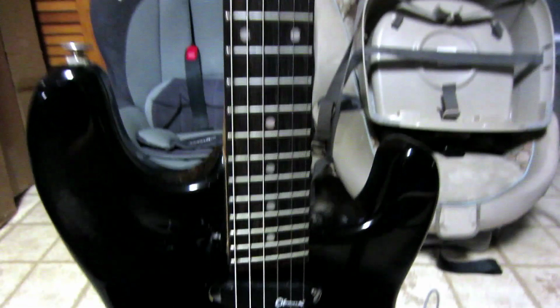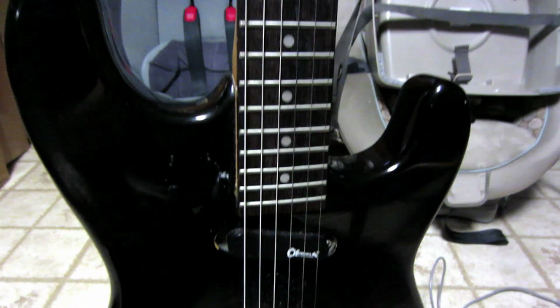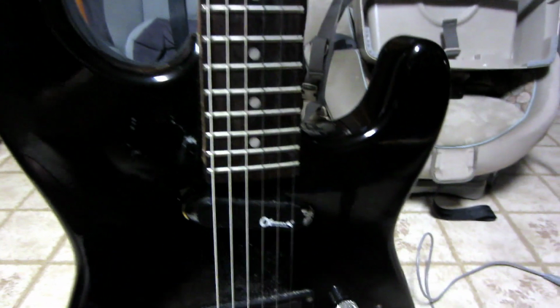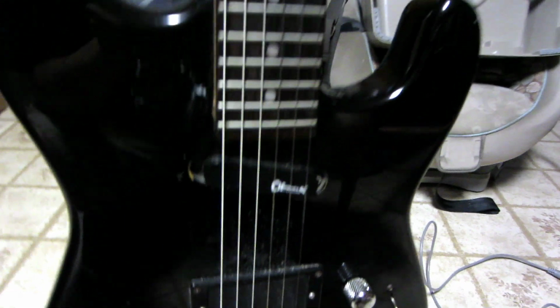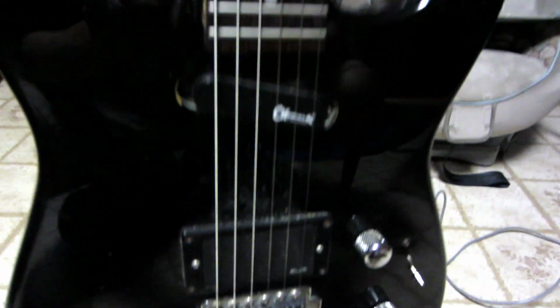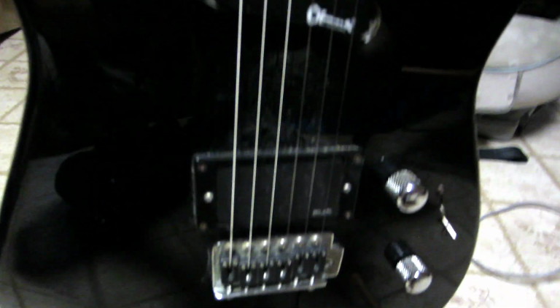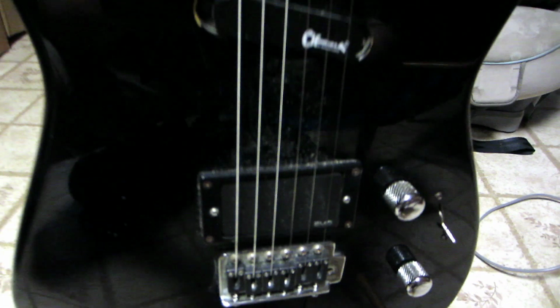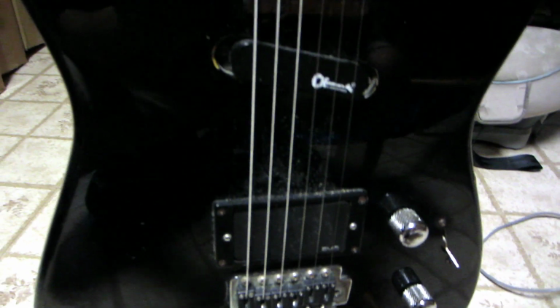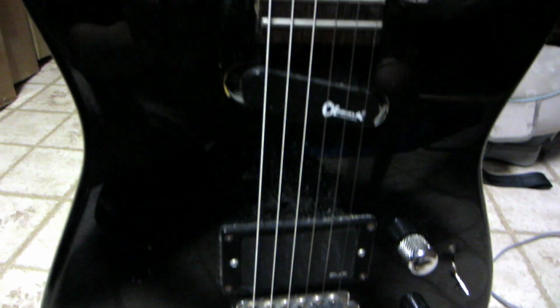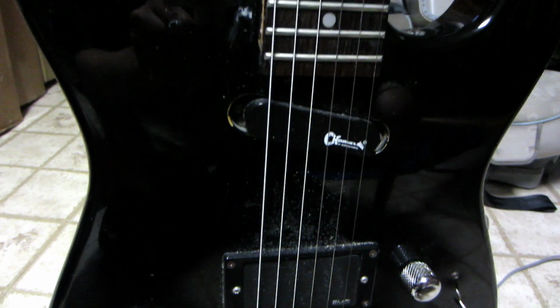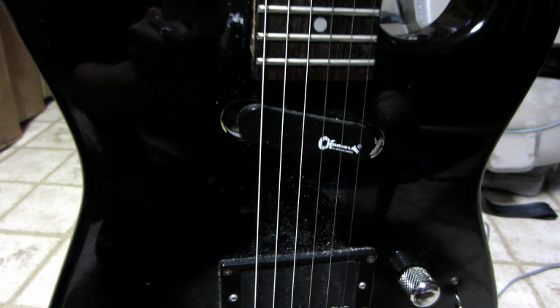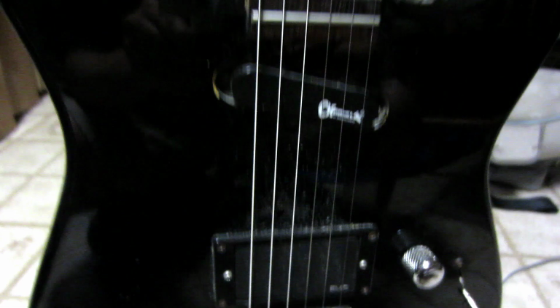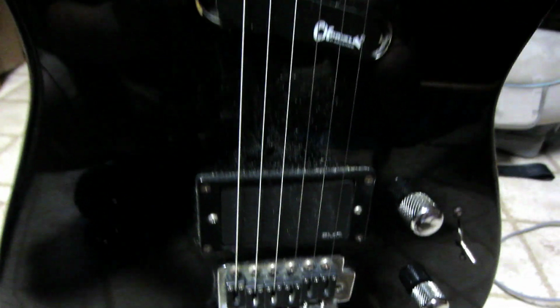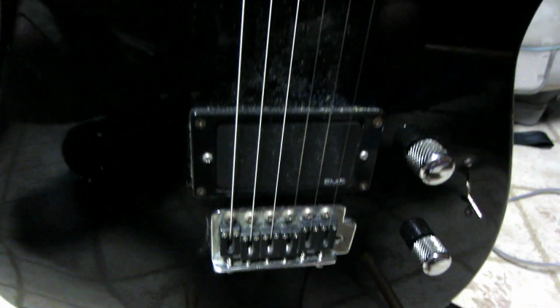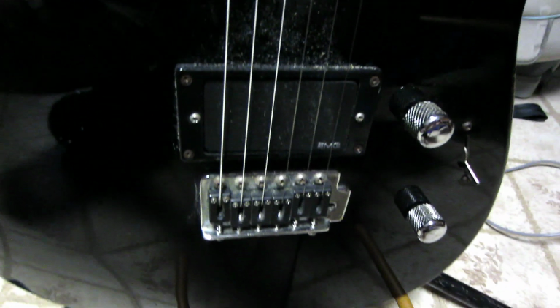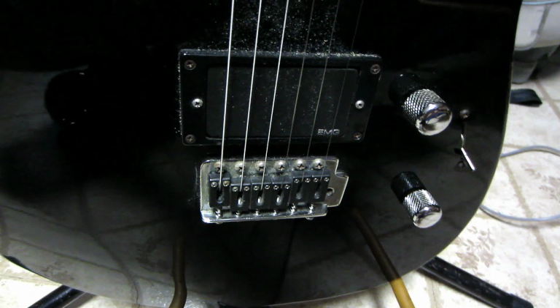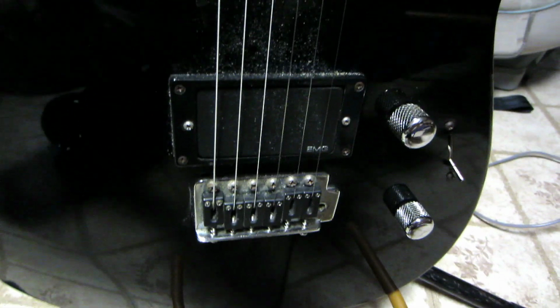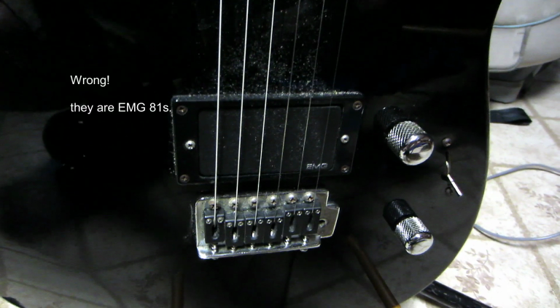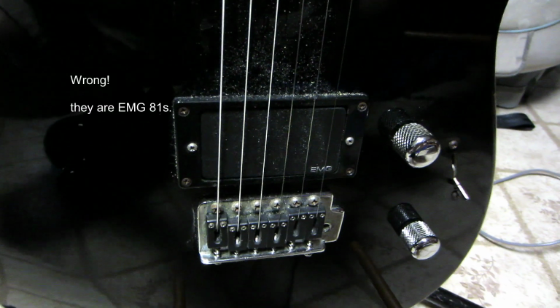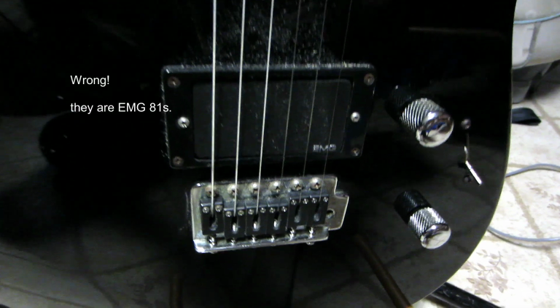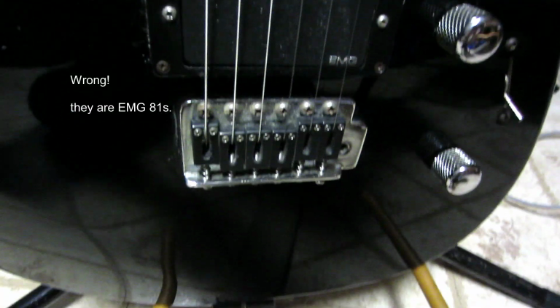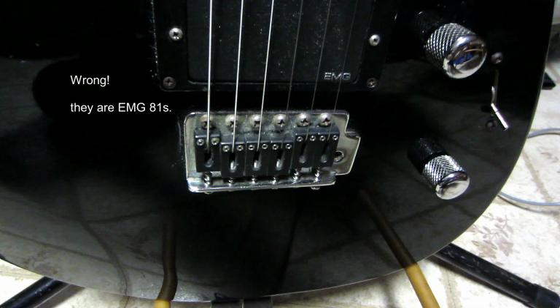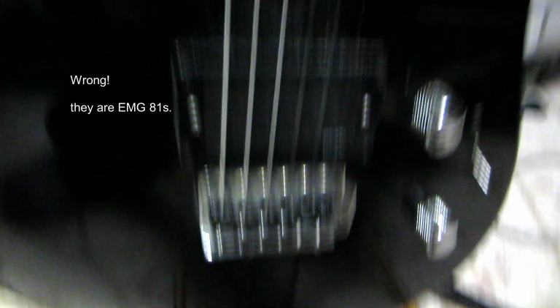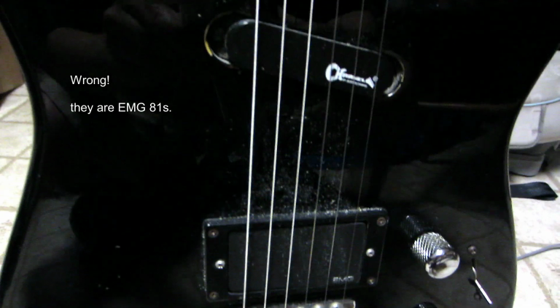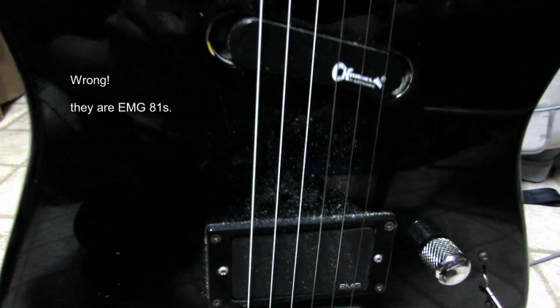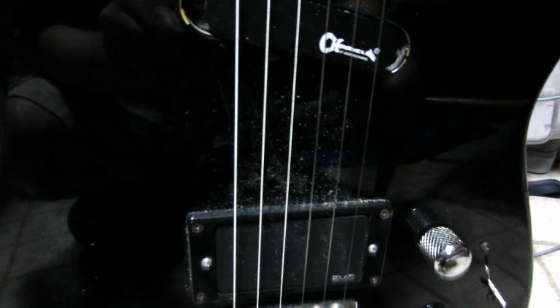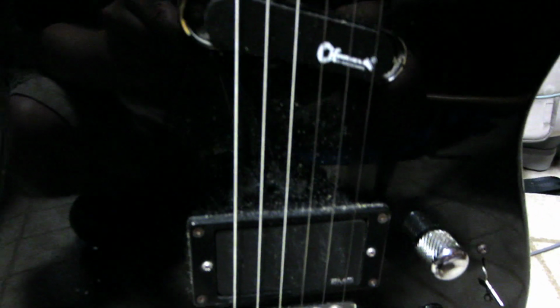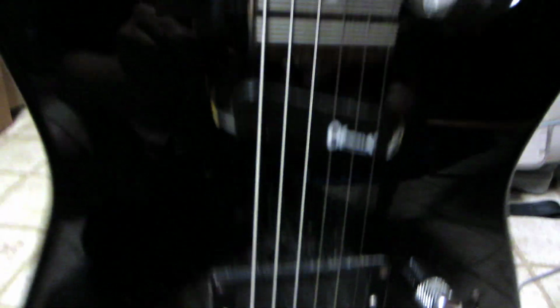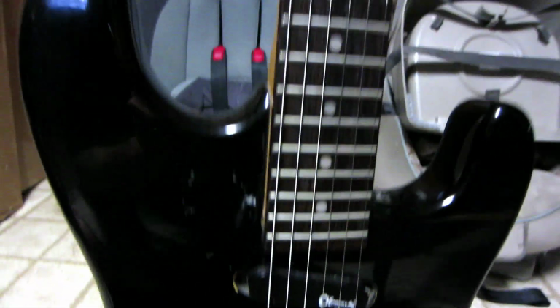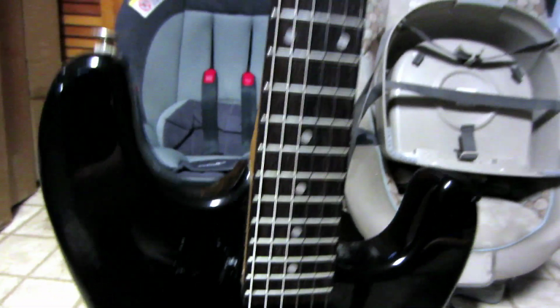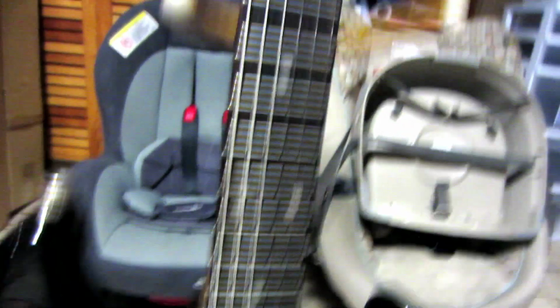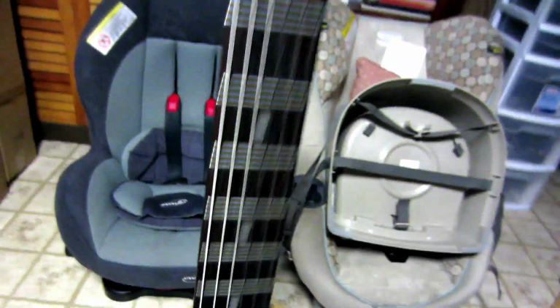I remember paying like $254, something like that. It has the stock pickup in the neck position, but the bridge has the EMG 85 in it, some graphite saddles, and some dead strings hanging around there. Always nice for metal.